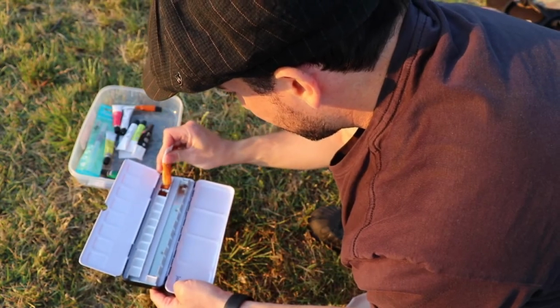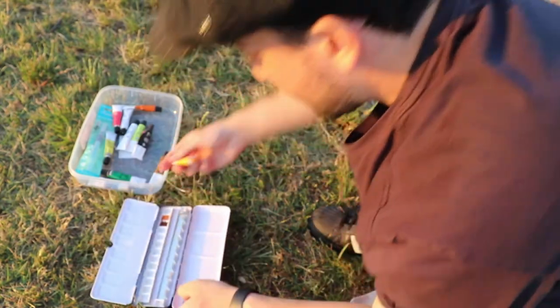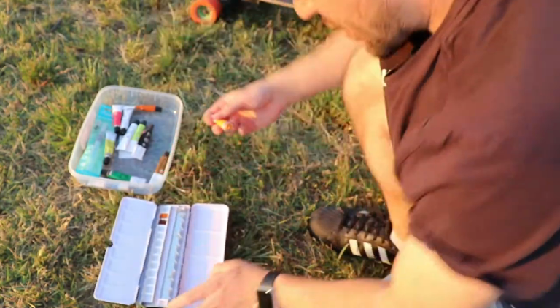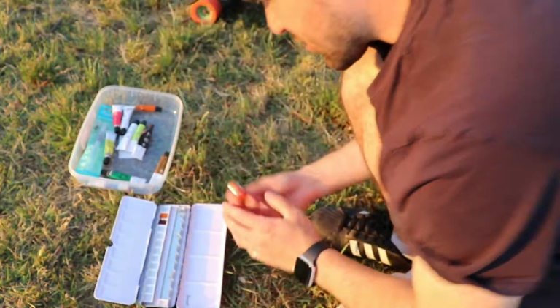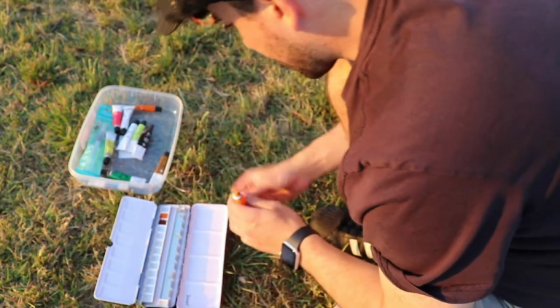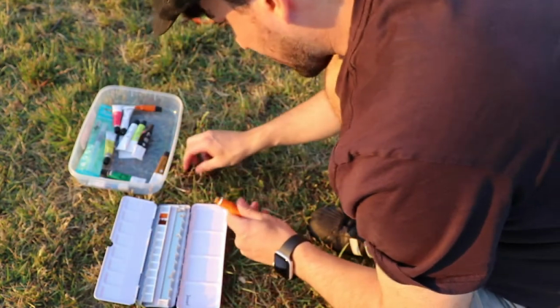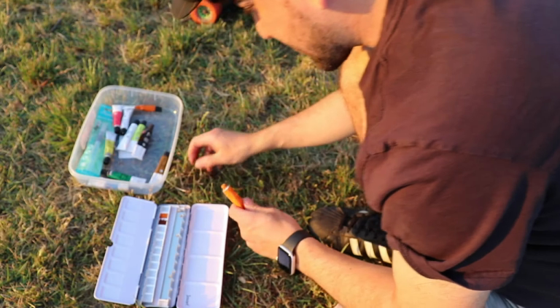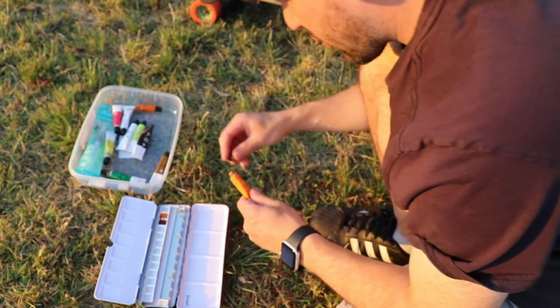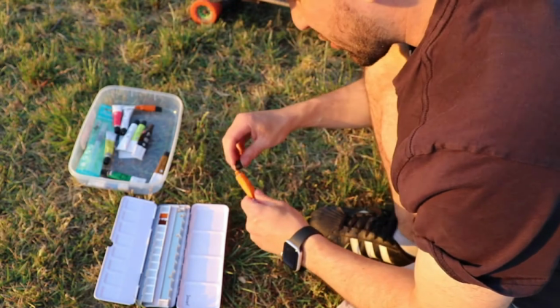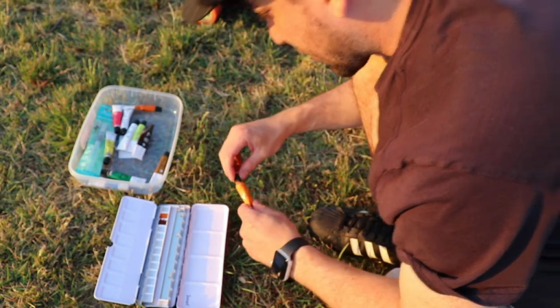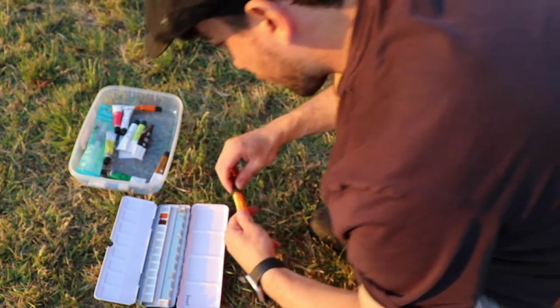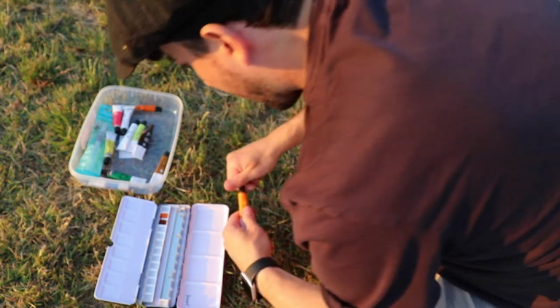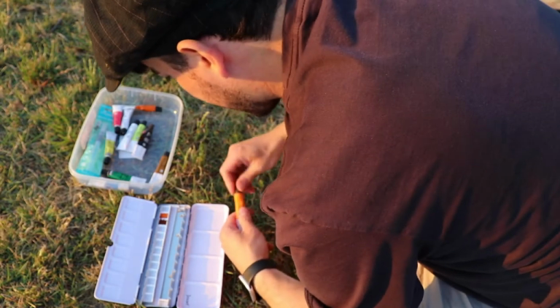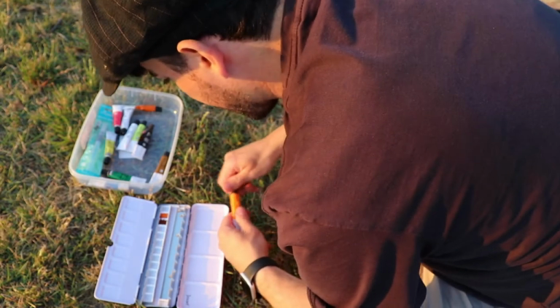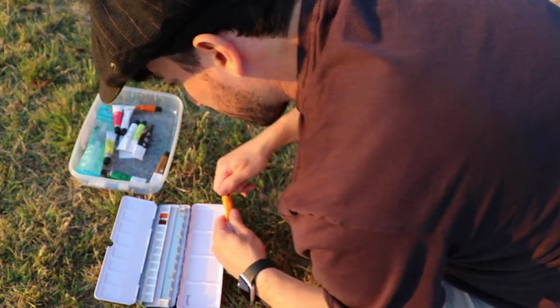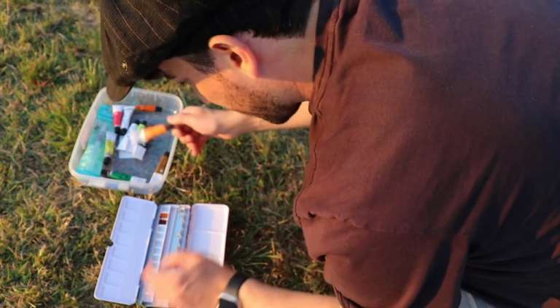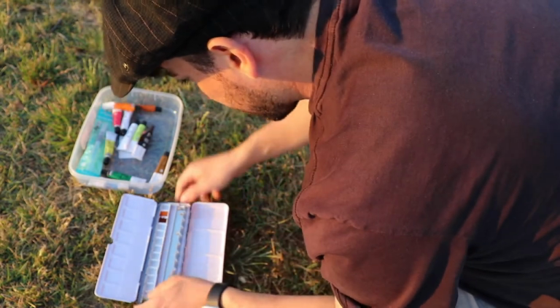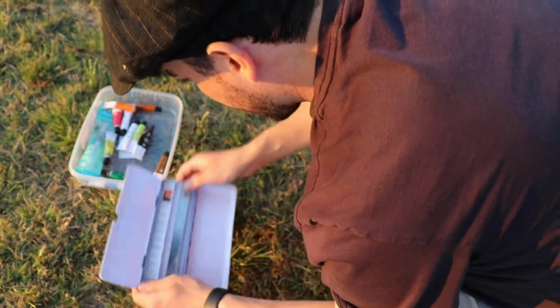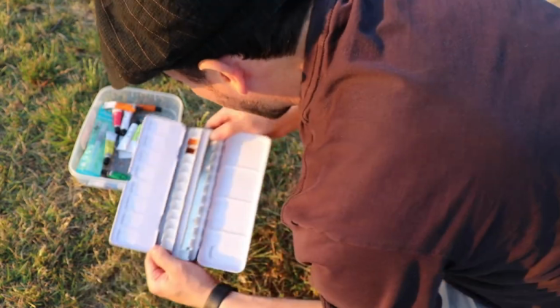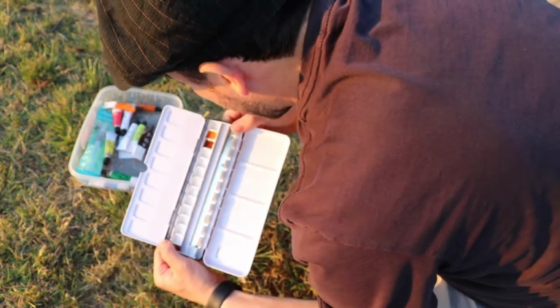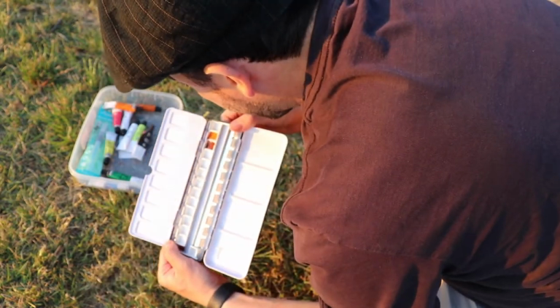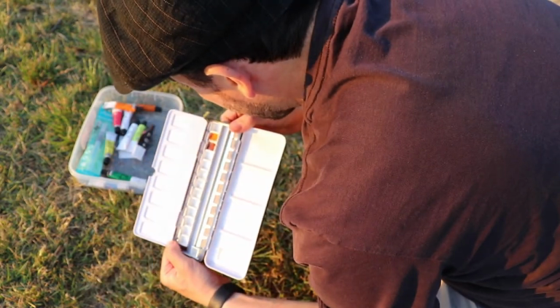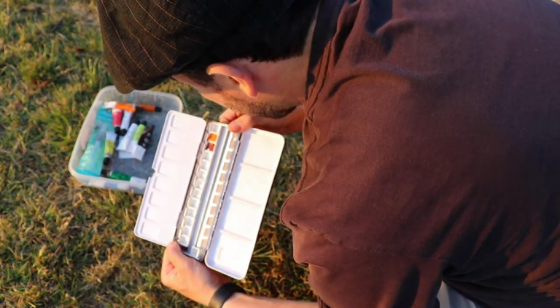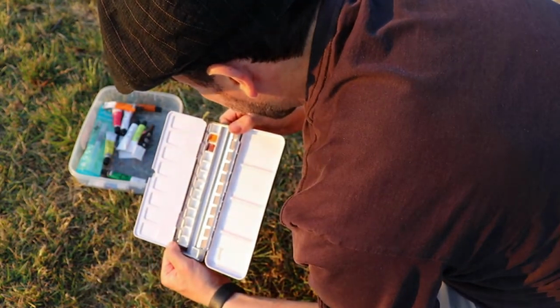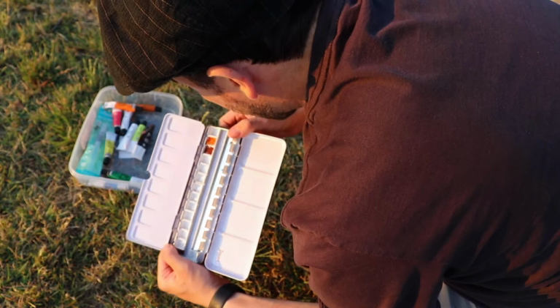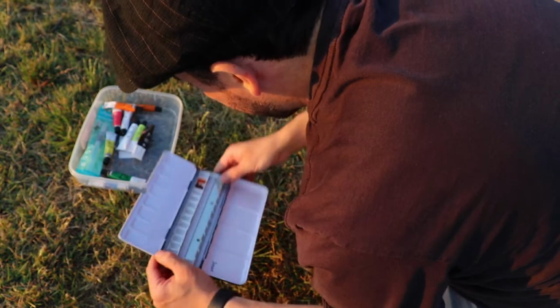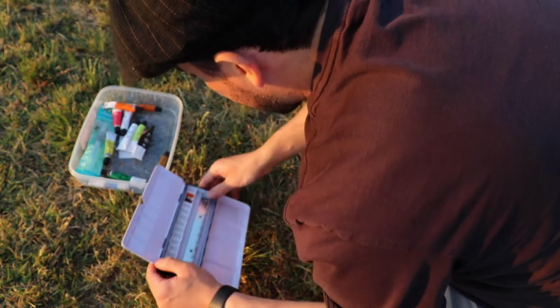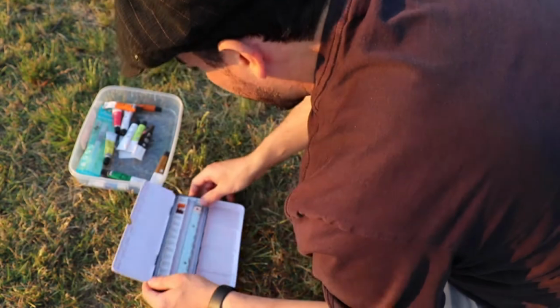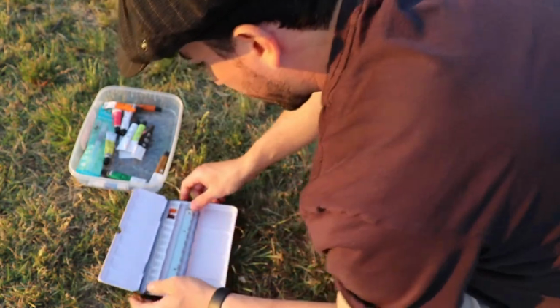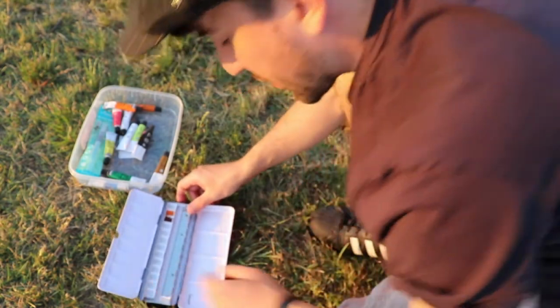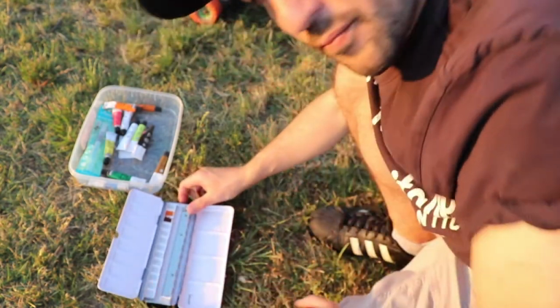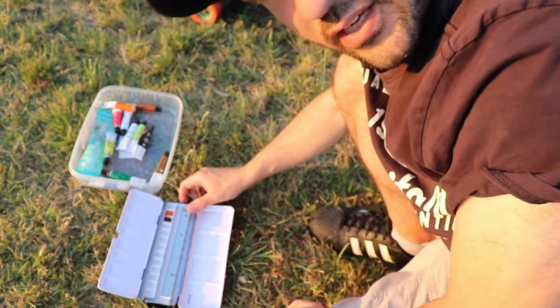We shouldn't actually be doing this because this is not going to get dry and it's going to melt. It's going to happen and they're all going to mix up together.